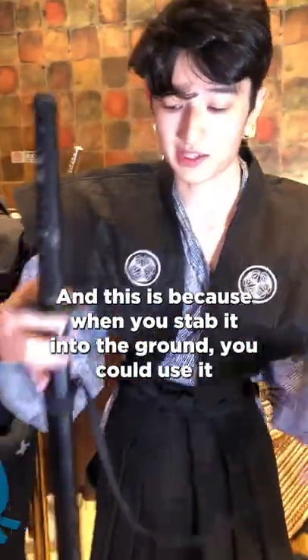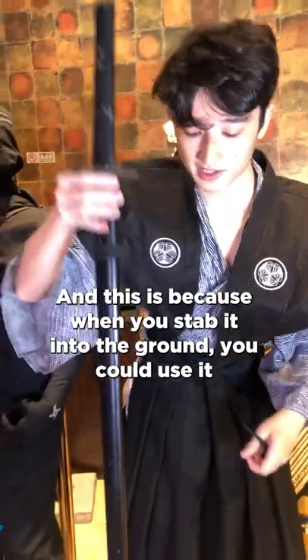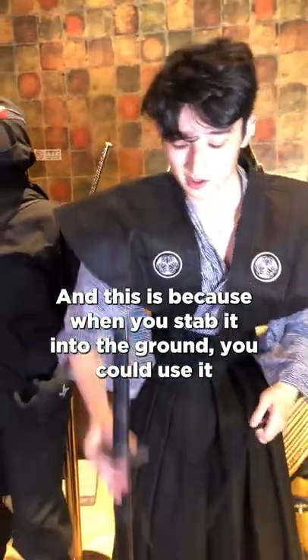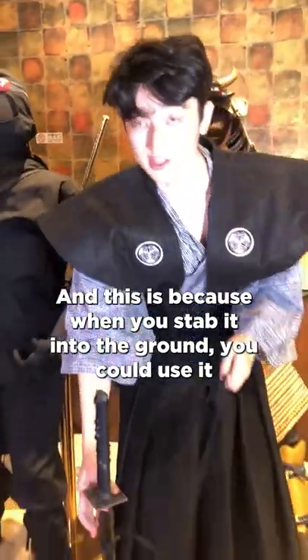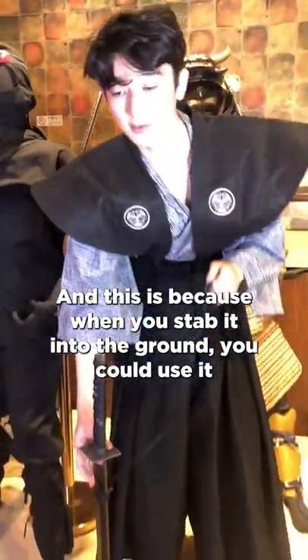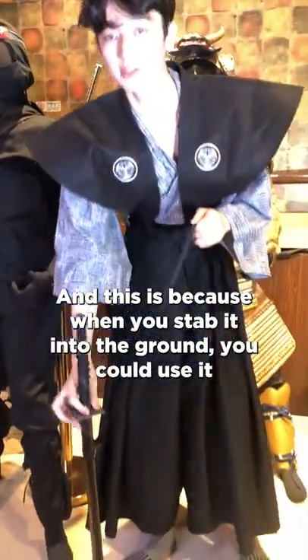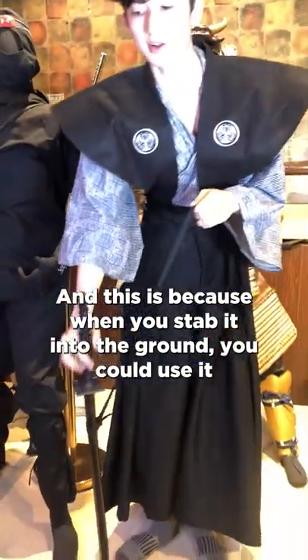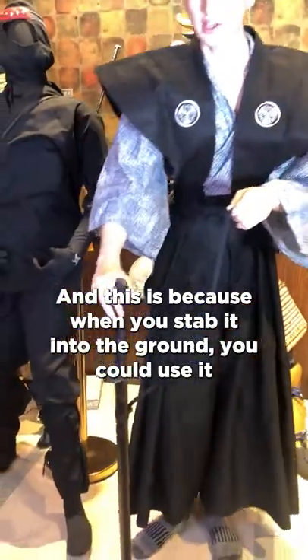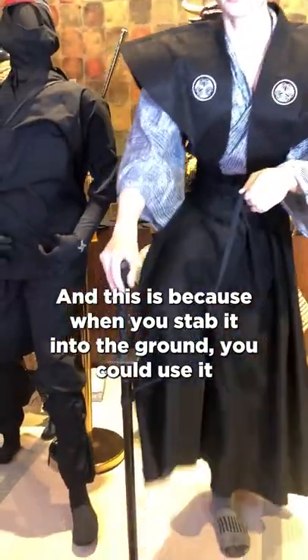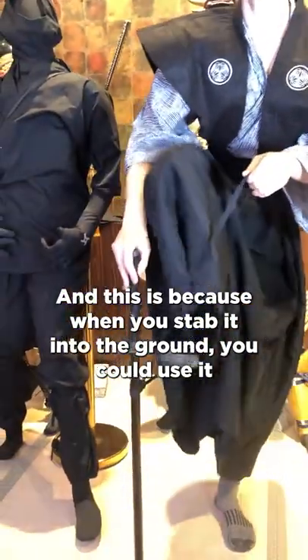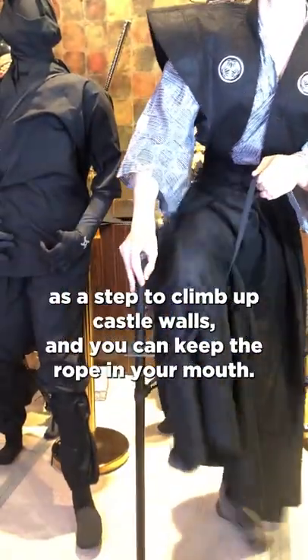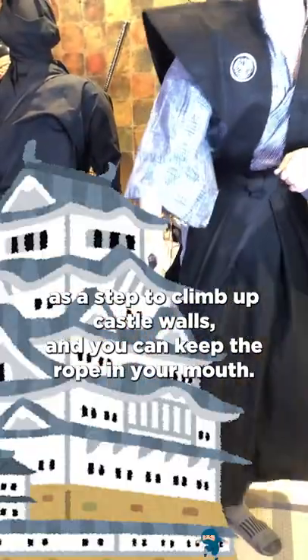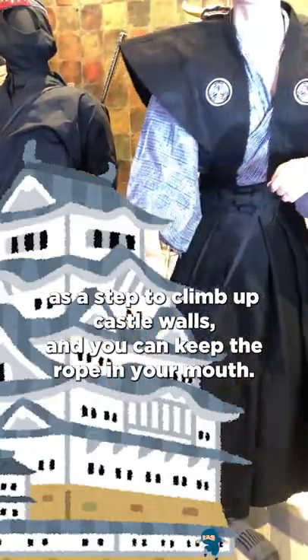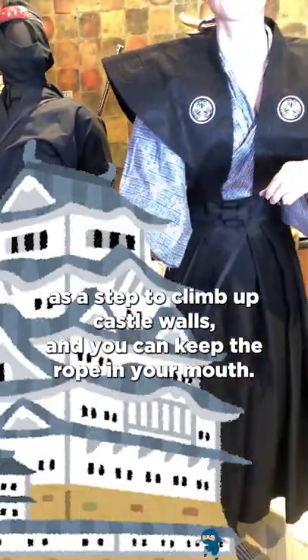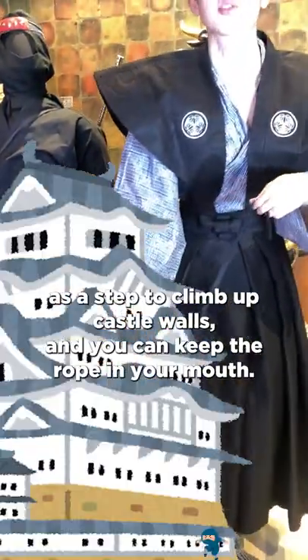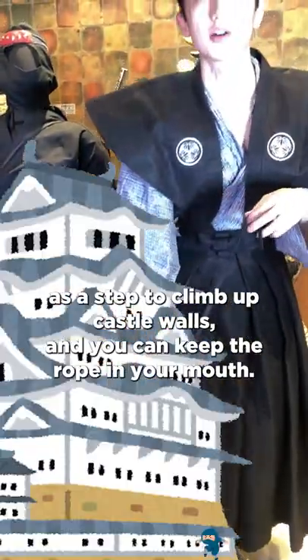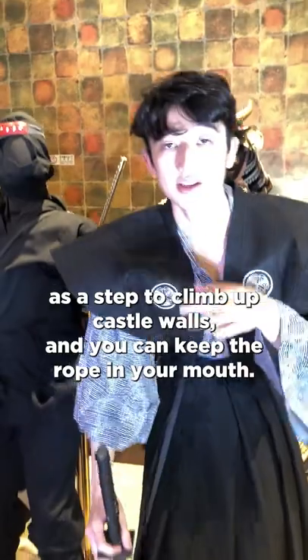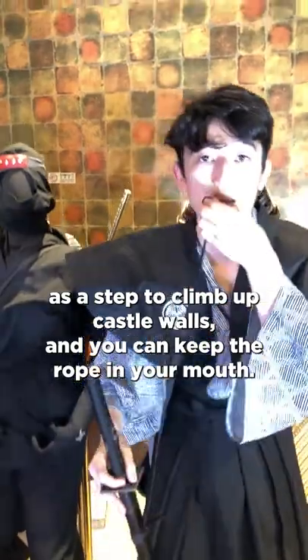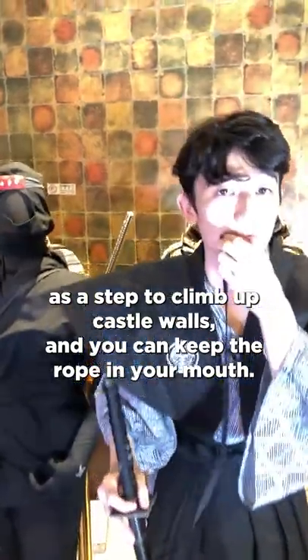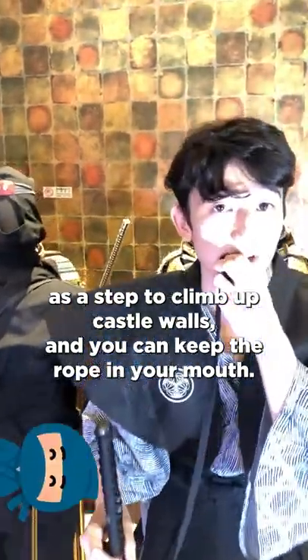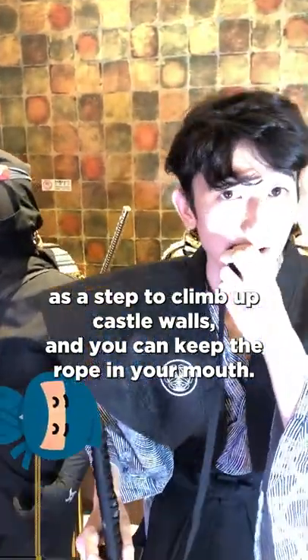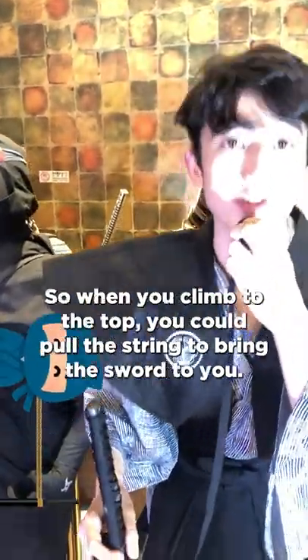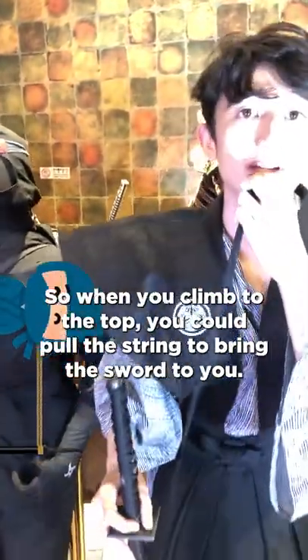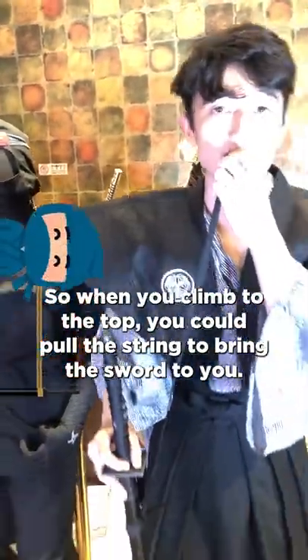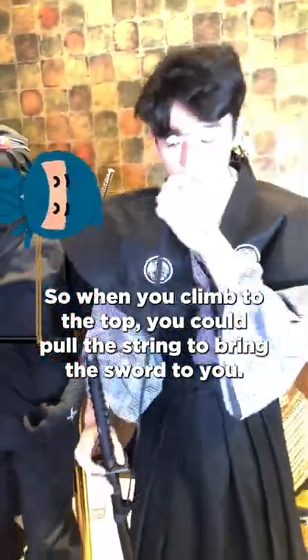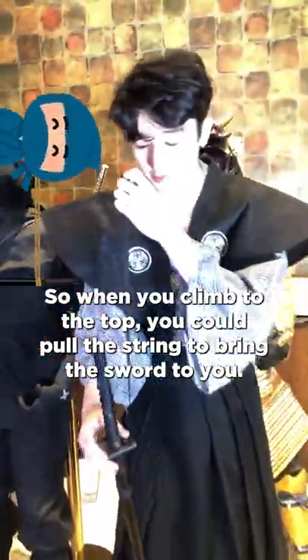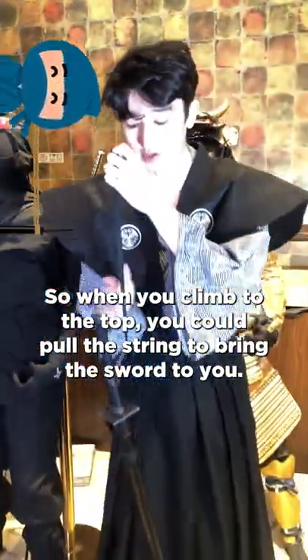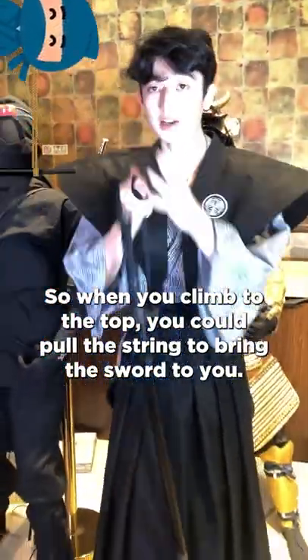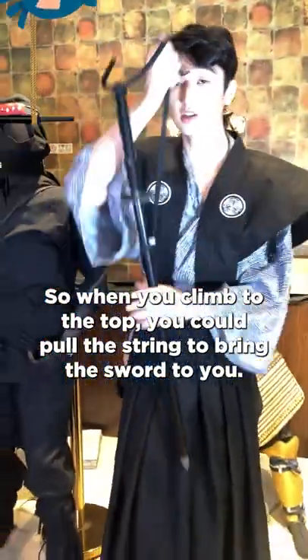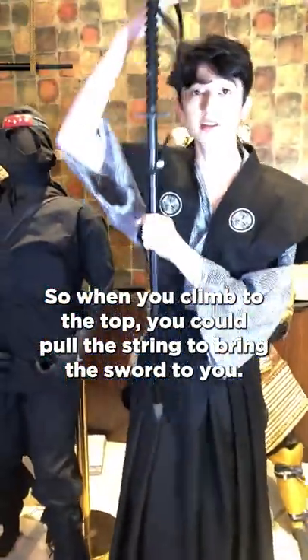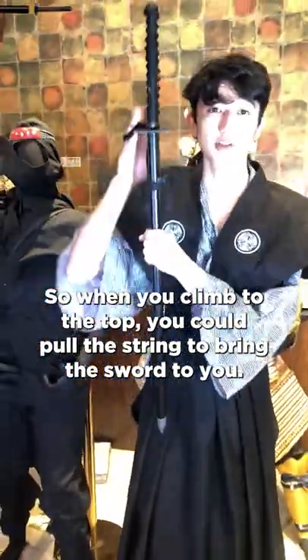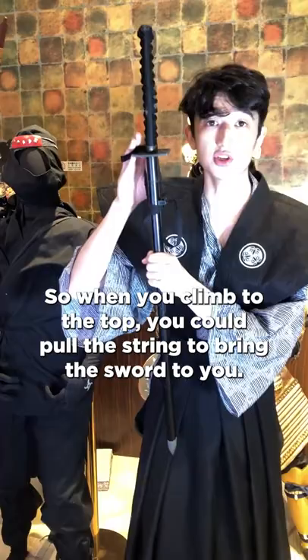When you stab it into the ground, you could use it as a step to climb up castle walls. You can keep the rope in your mouth, so when you climb to the top, you could pull the string to bring the sword to you.